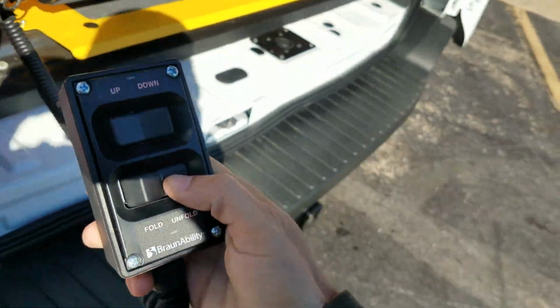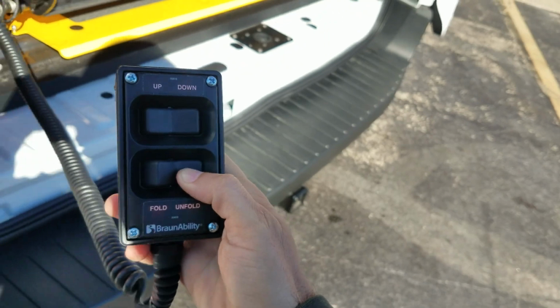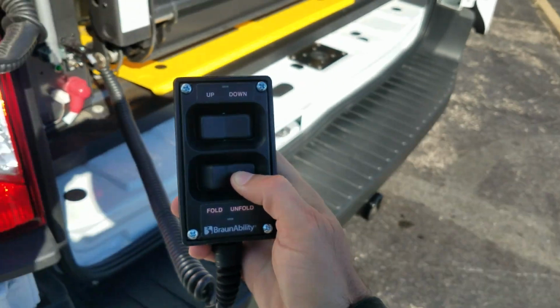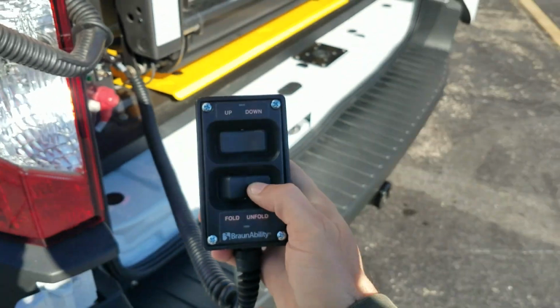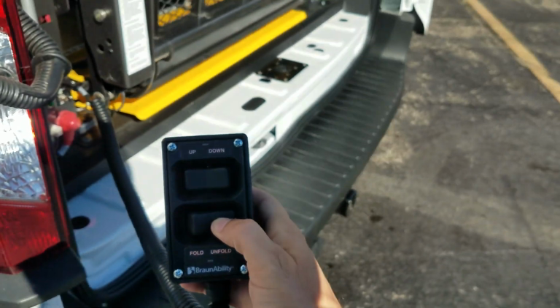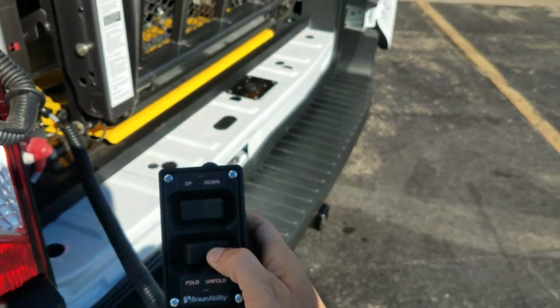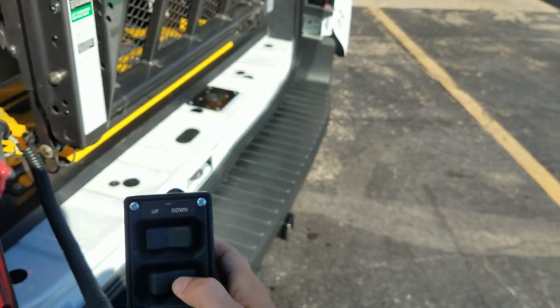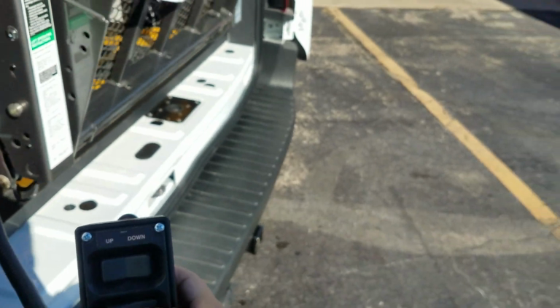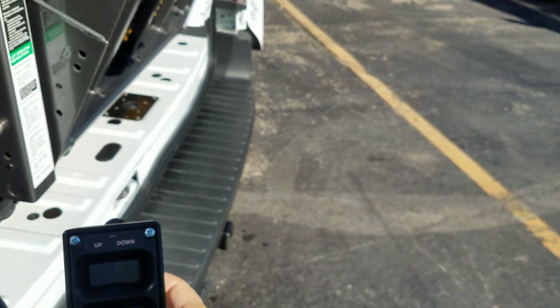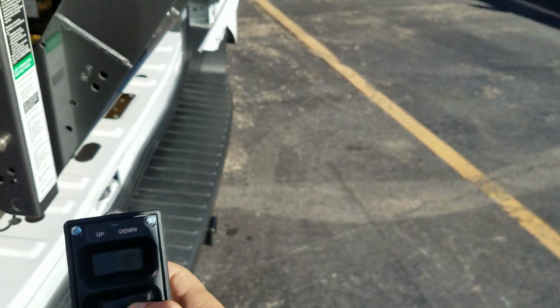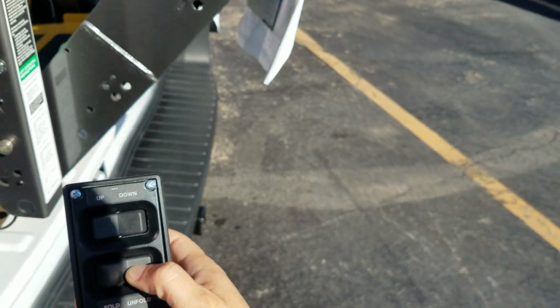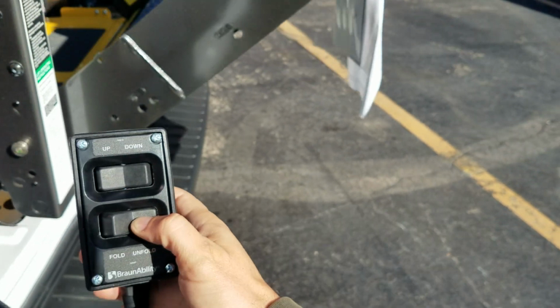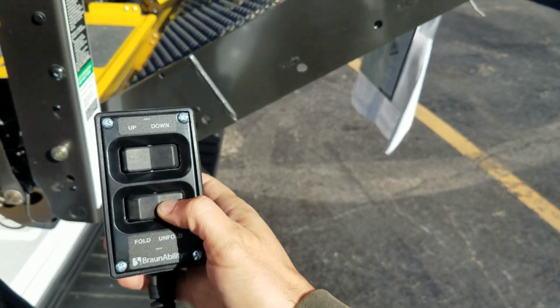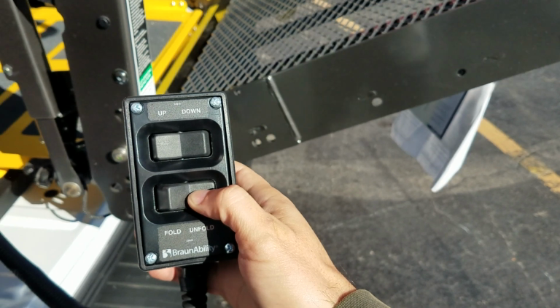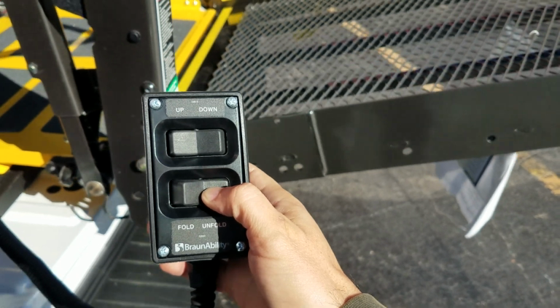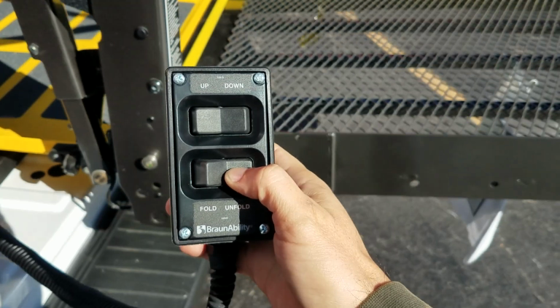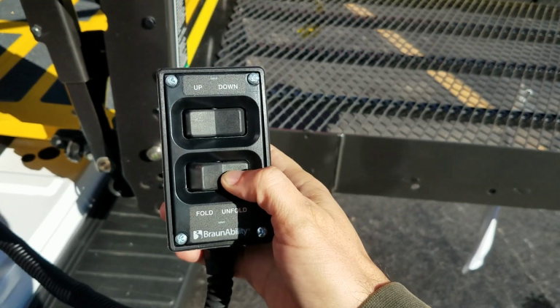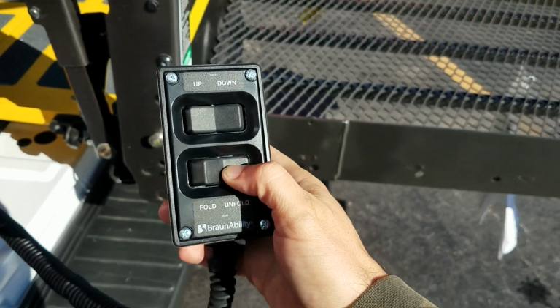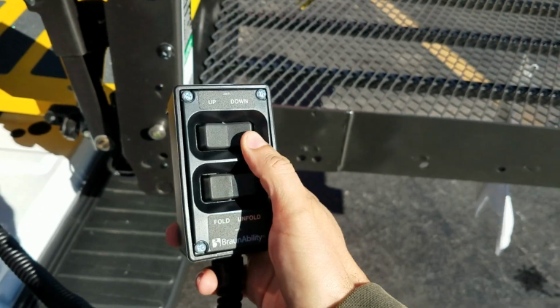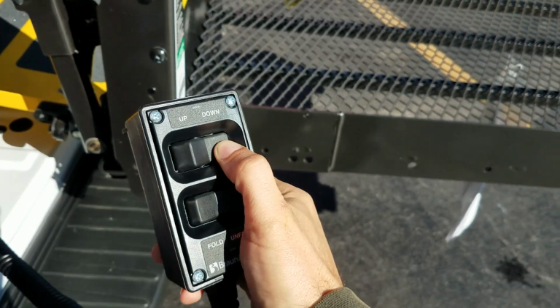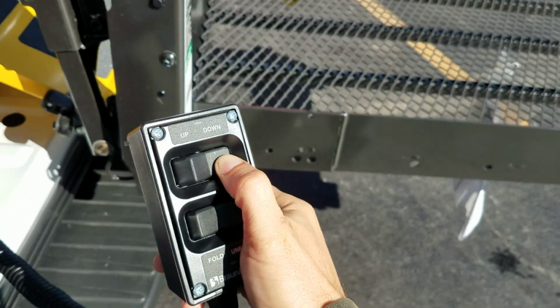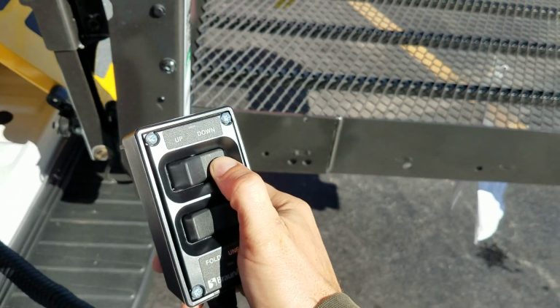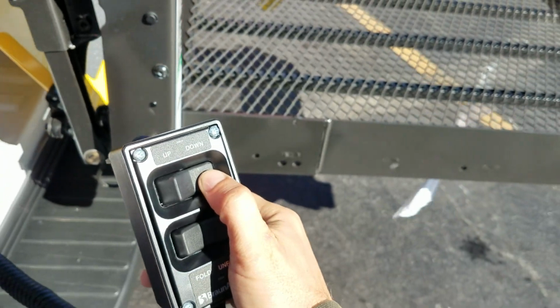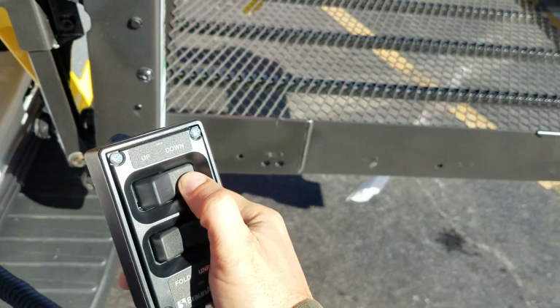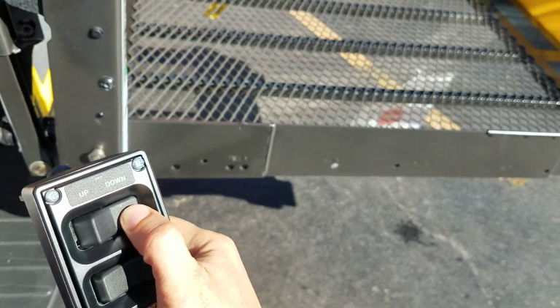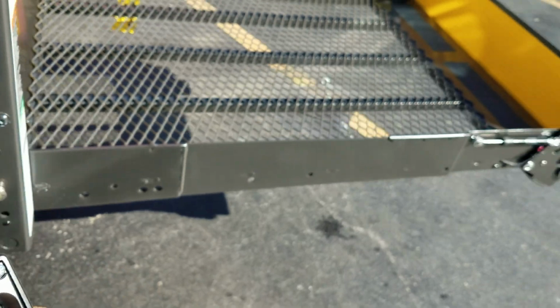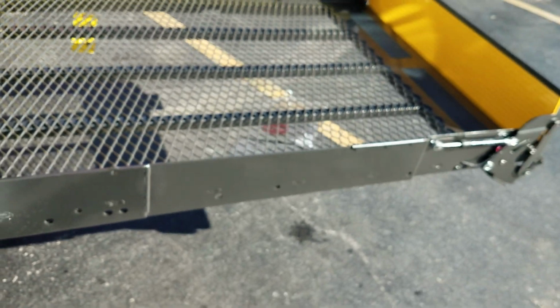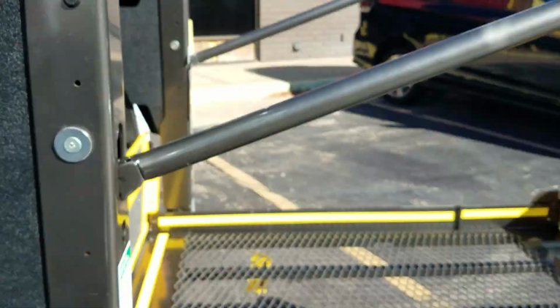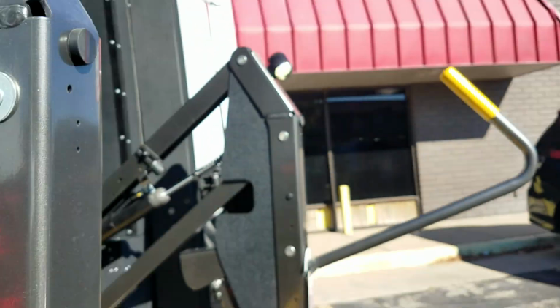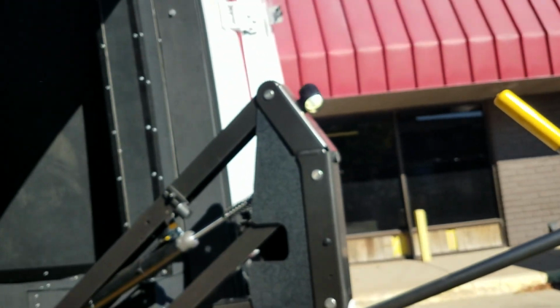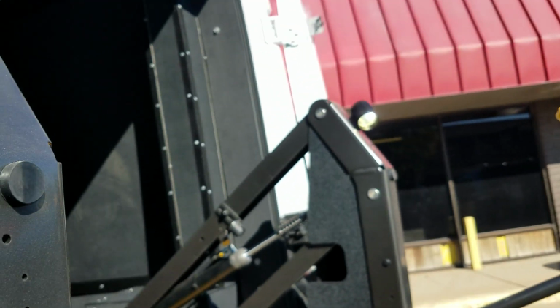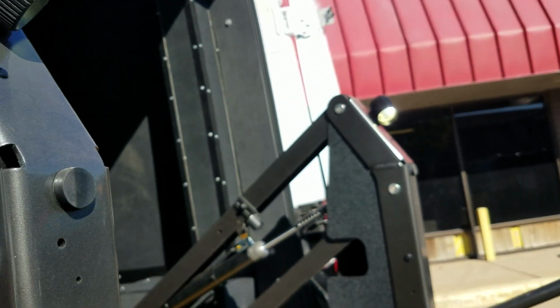We hit the unfold. The right side brings the lift down, the left side brings it up. So it's two stages — we hold it until it stops. Then we hit the down button so it comes all the way down. It's got your lighting there to be ADA compliant.